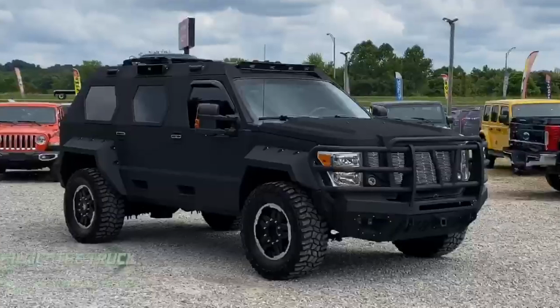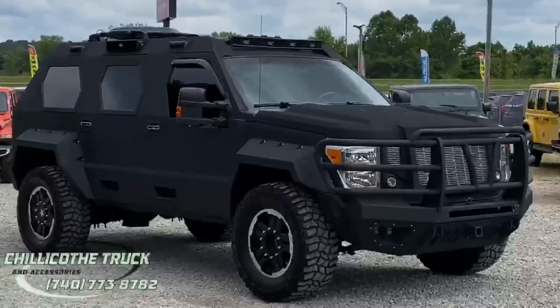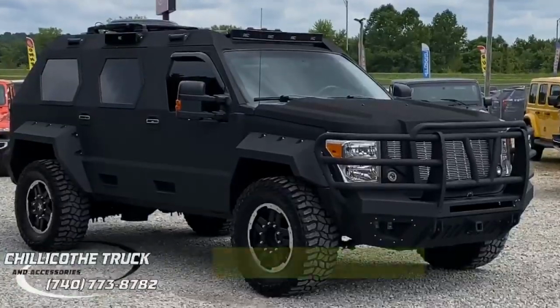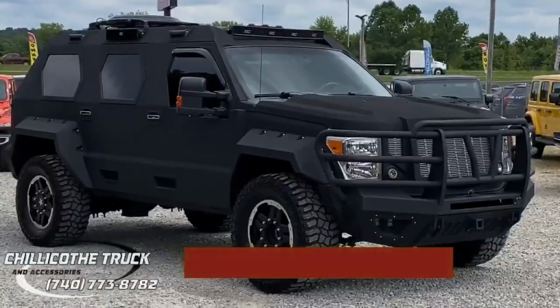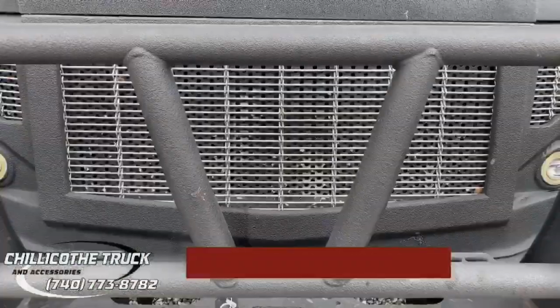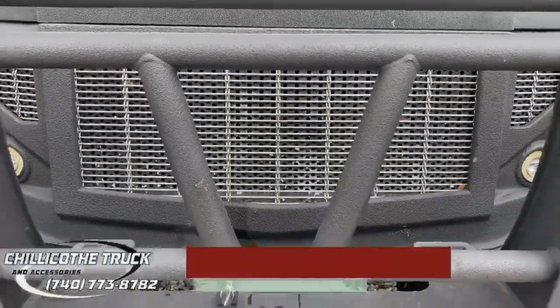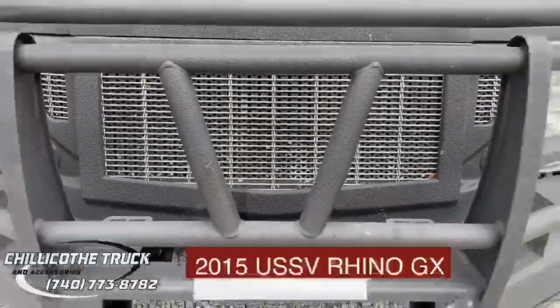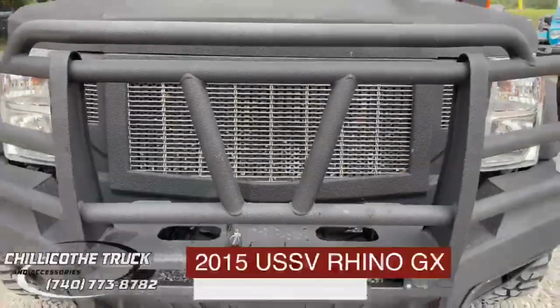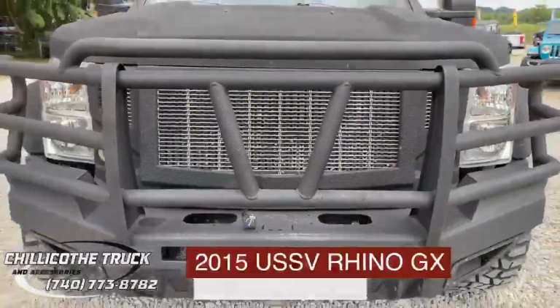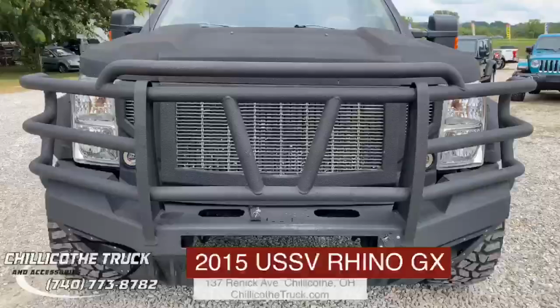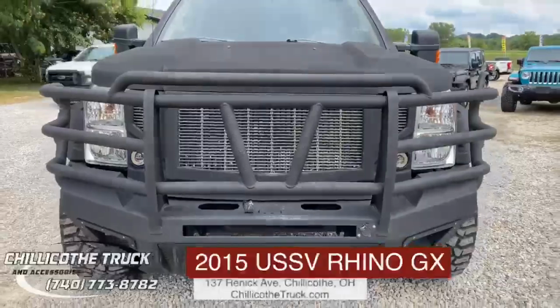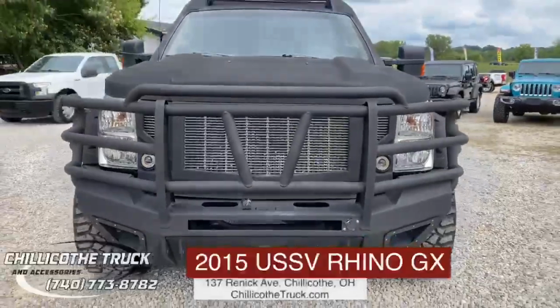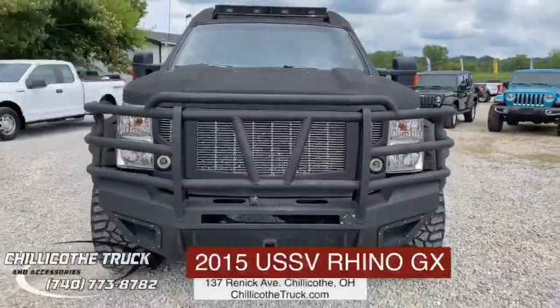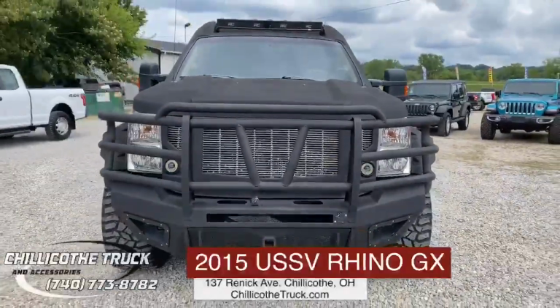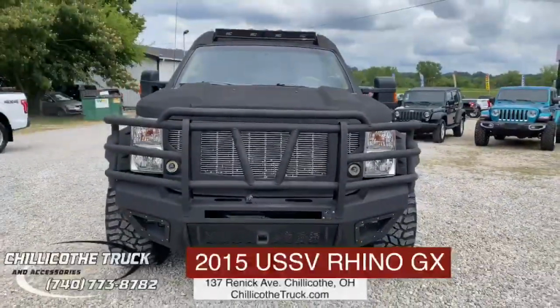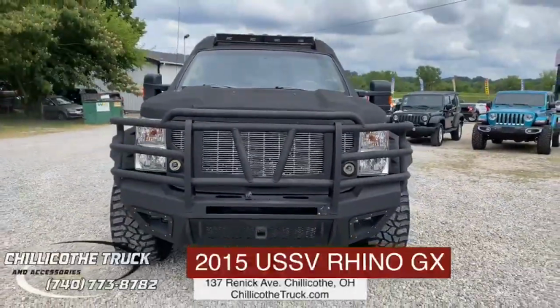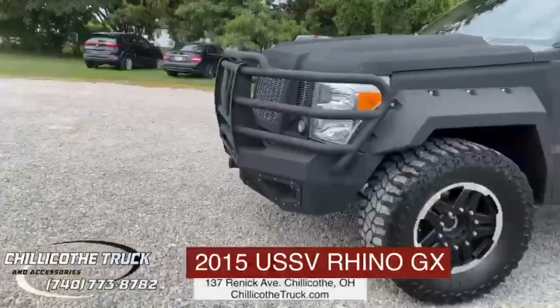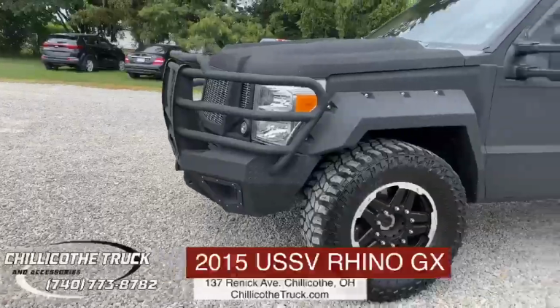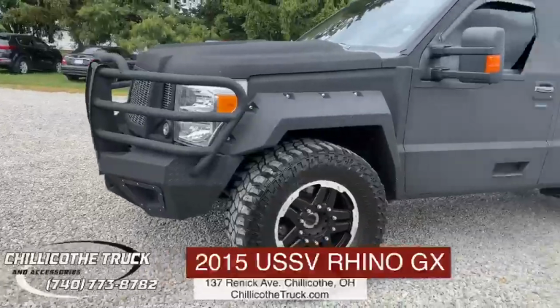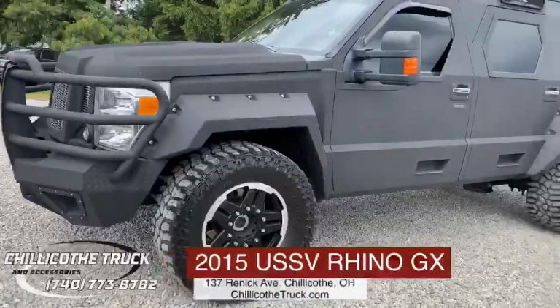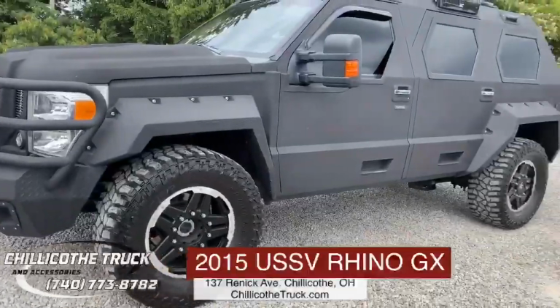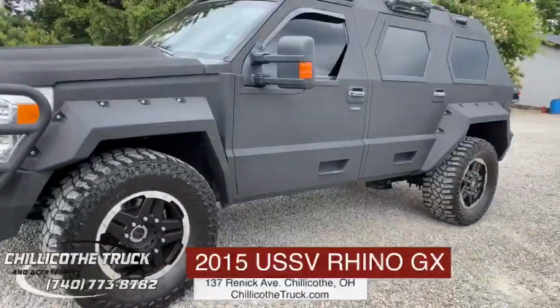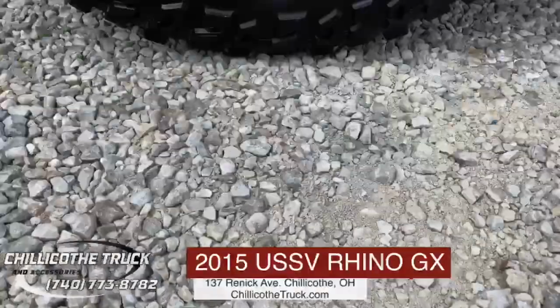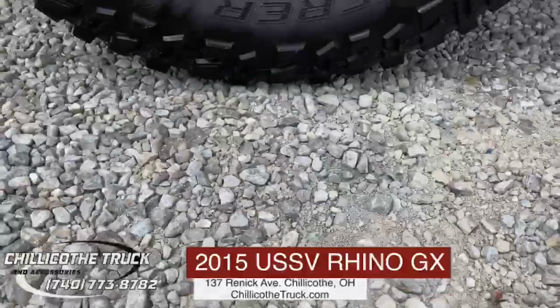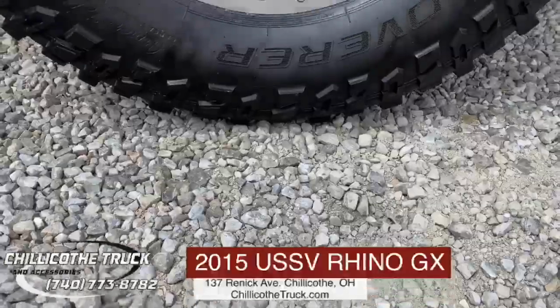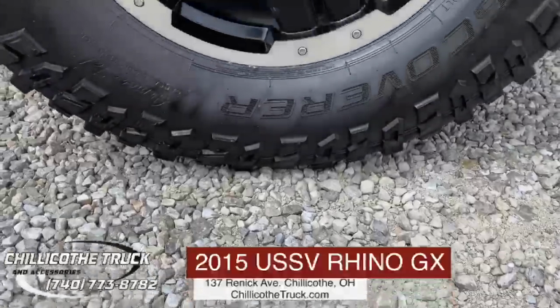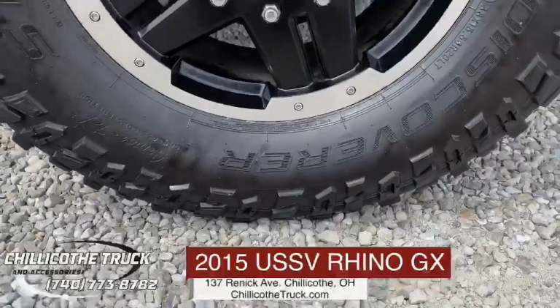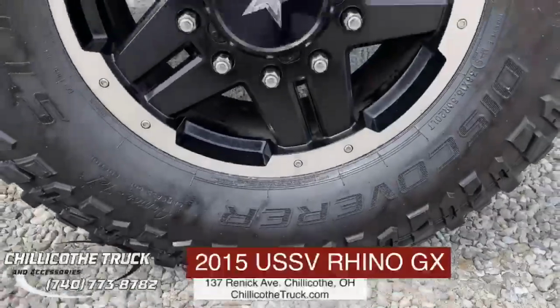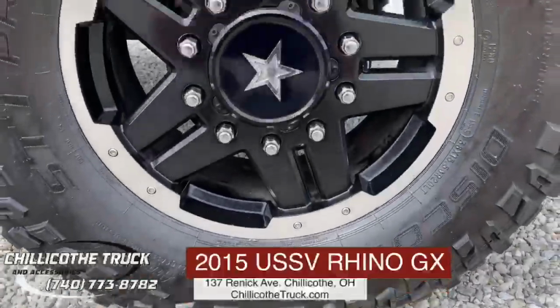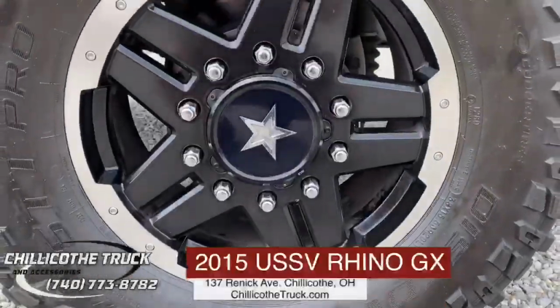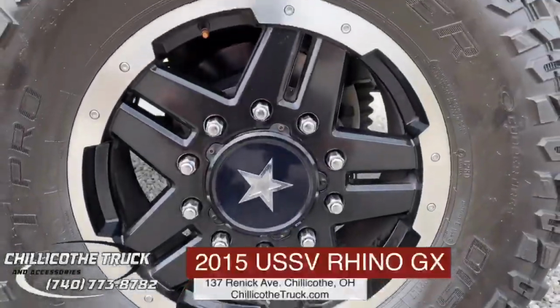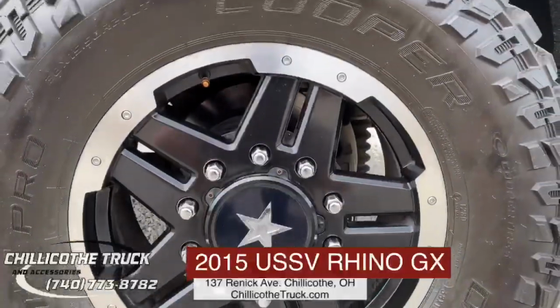Hey man, it's Cleats here with Chillicothe Truck, and you want to talk about a monster? Man, this thing right here is the god of monsters. Check out this 2015 USSV Rhino GX.